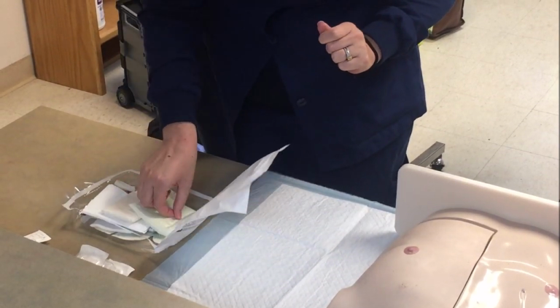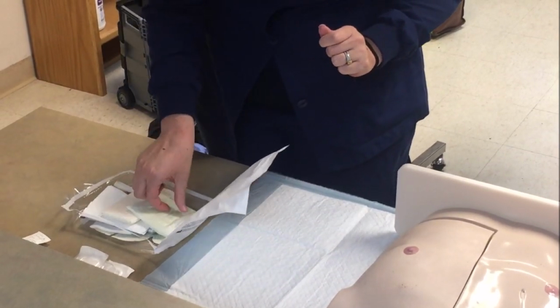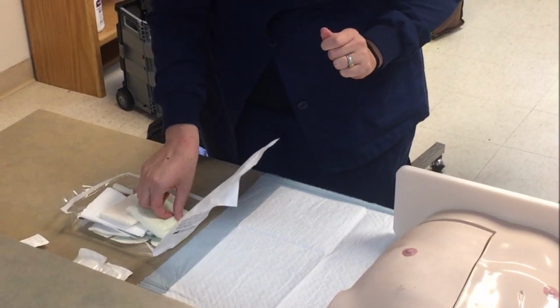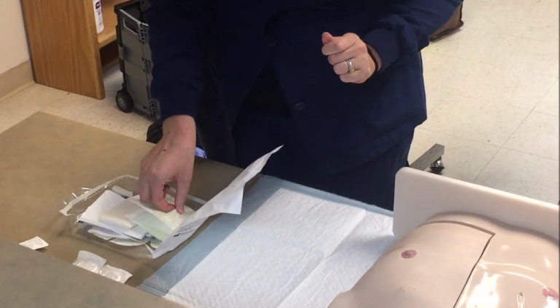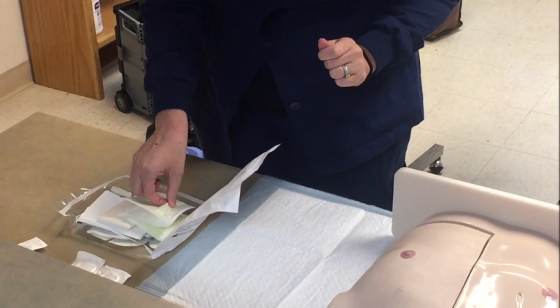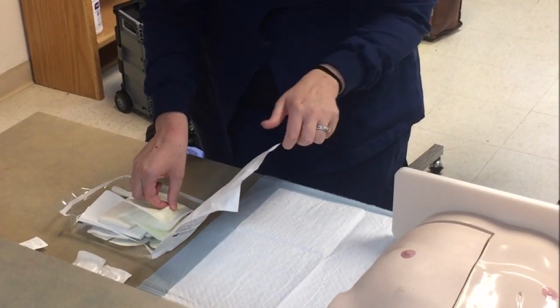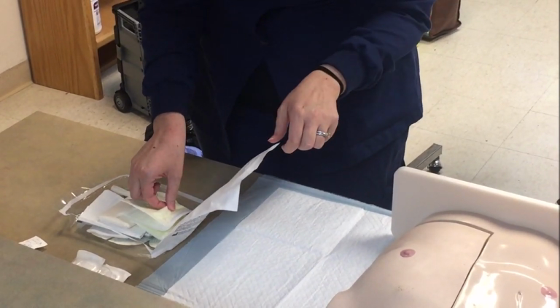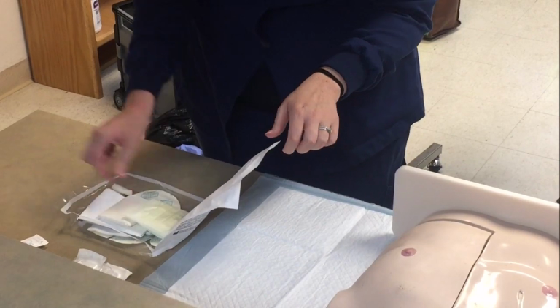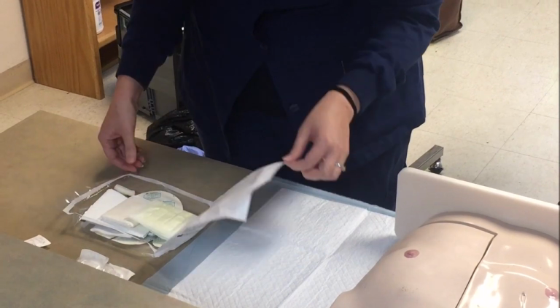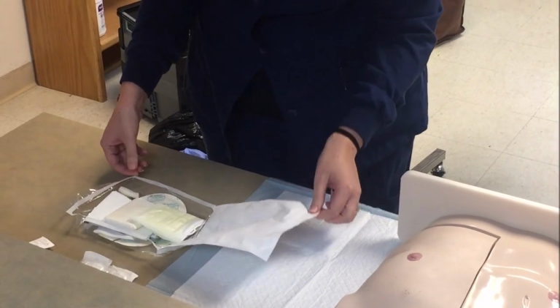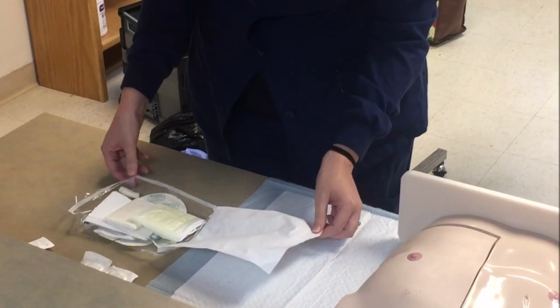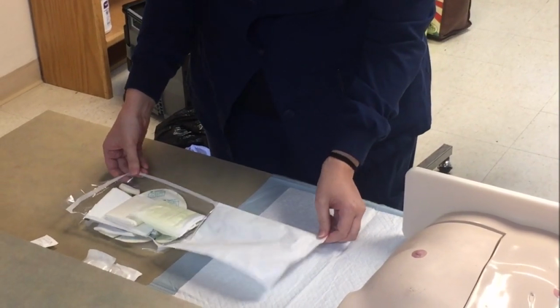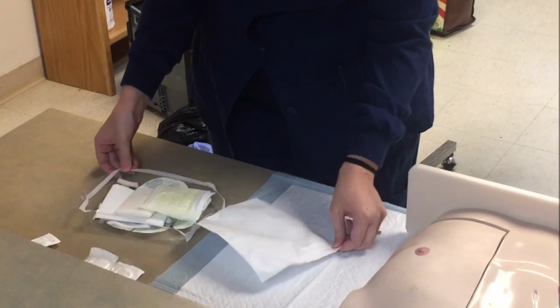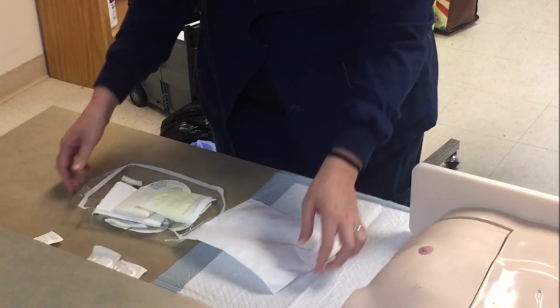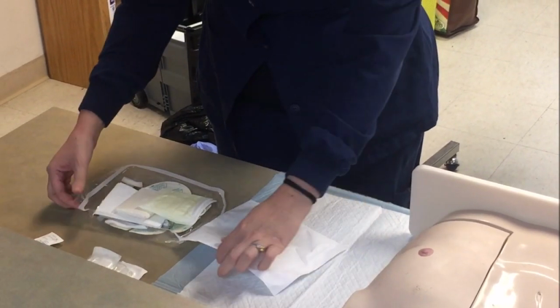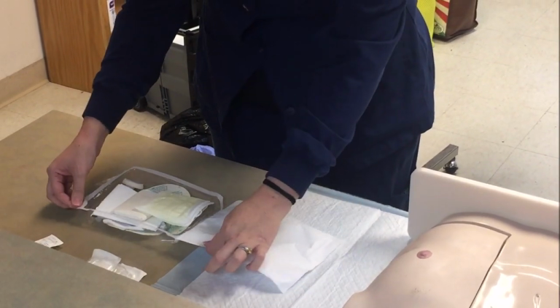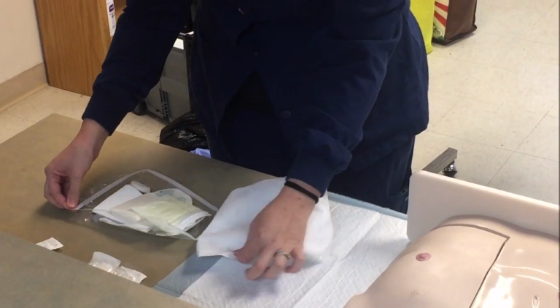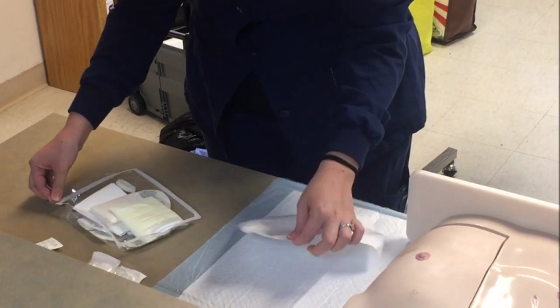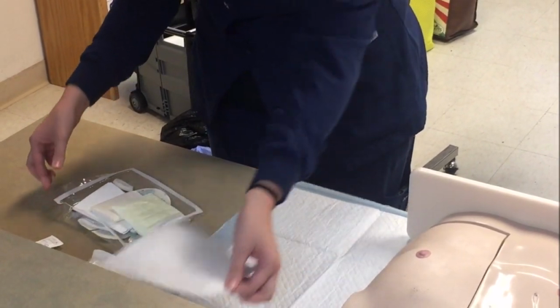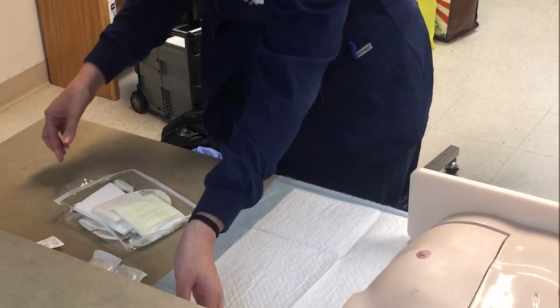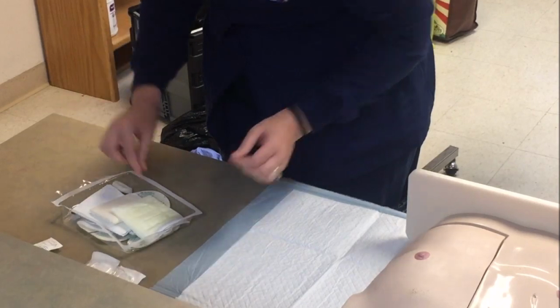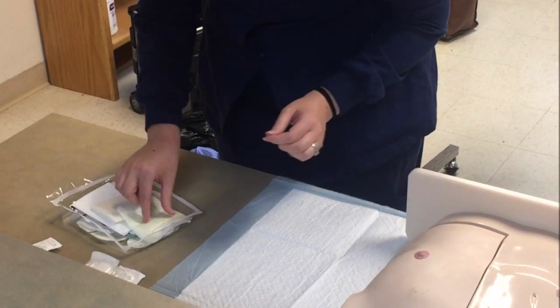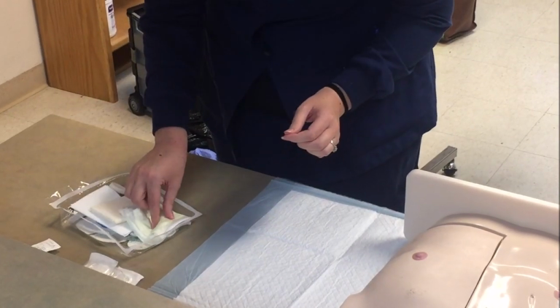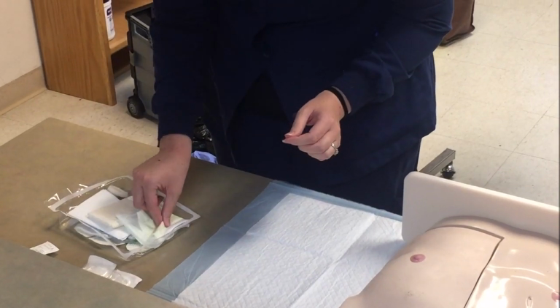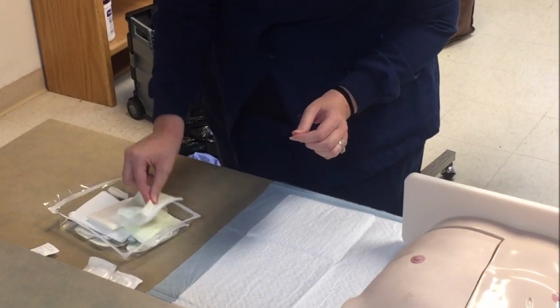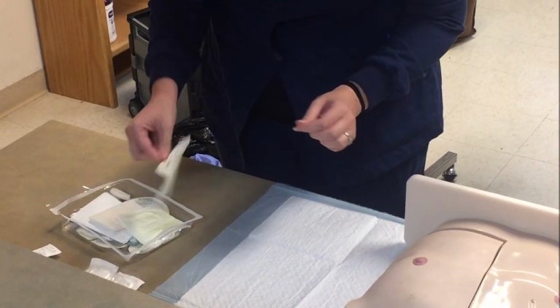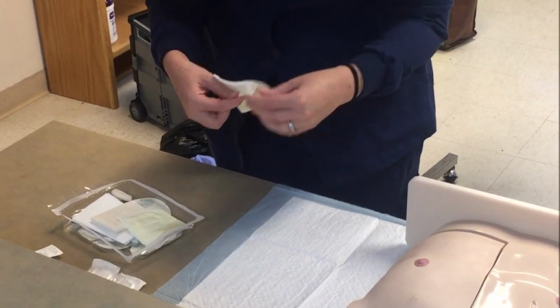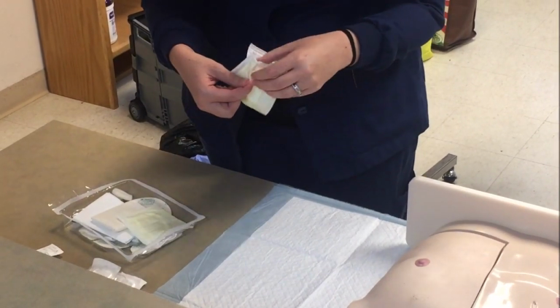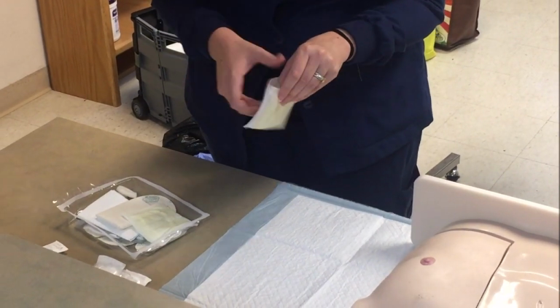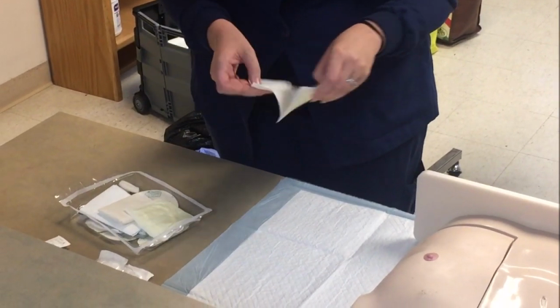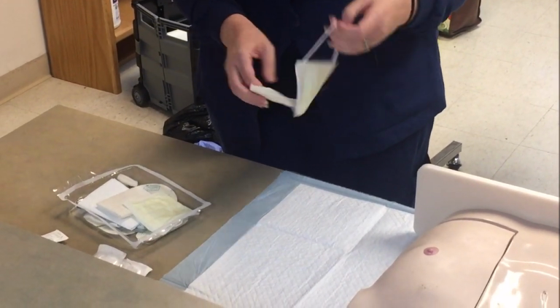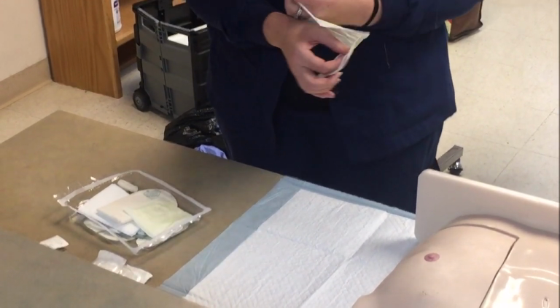After assessing the site, collect all the supplies you need for the procedure, wash your hands again, and now you're ready. First, you'll prepare the supplies using sterile technique.